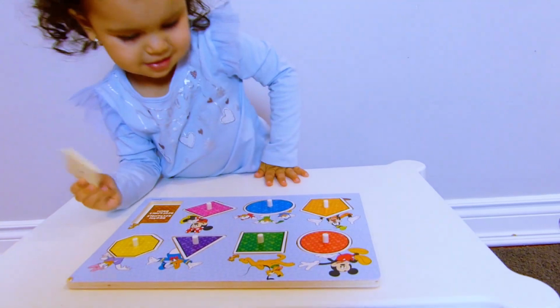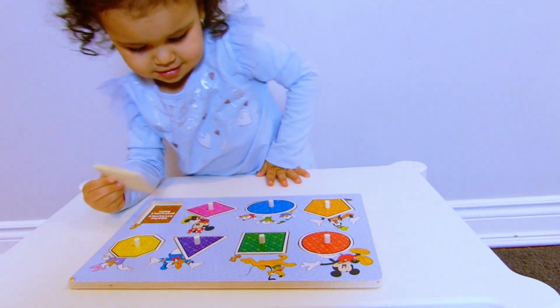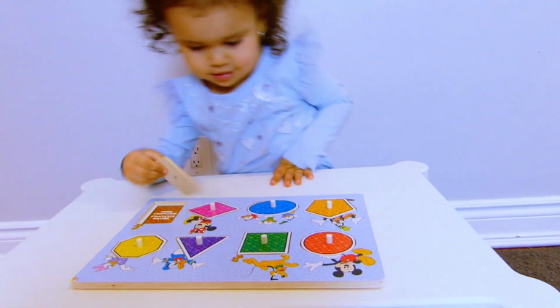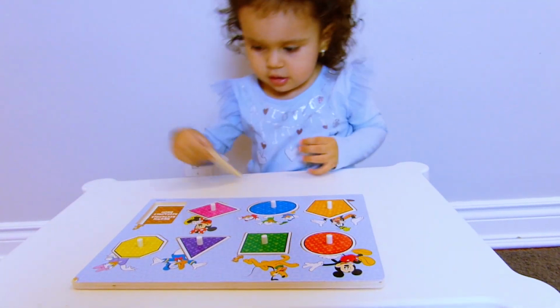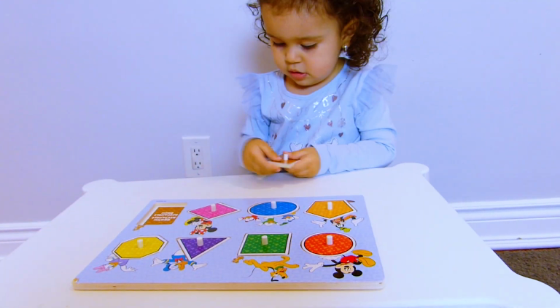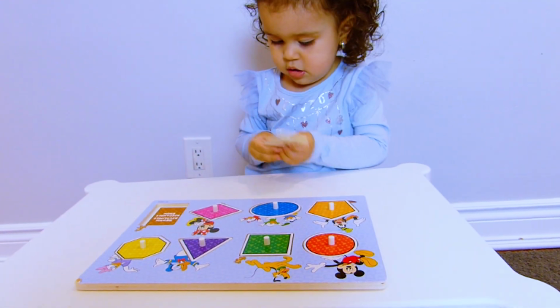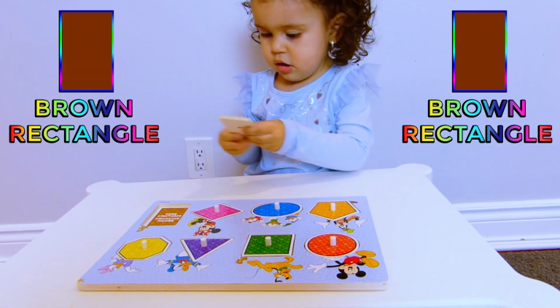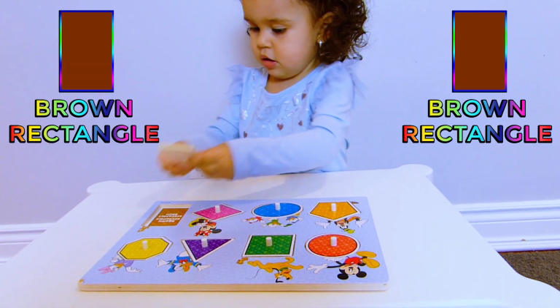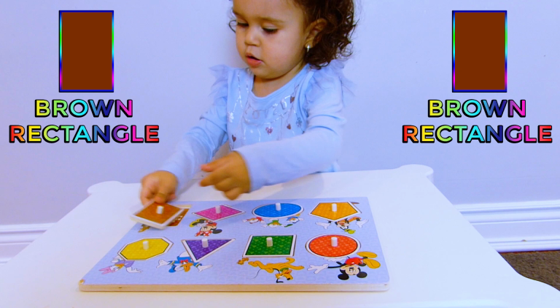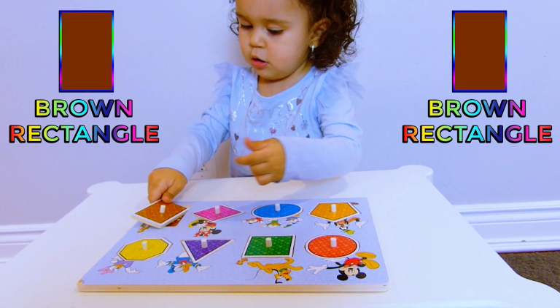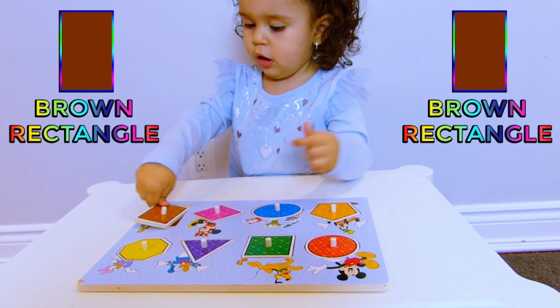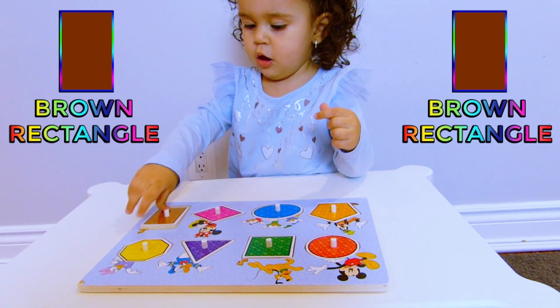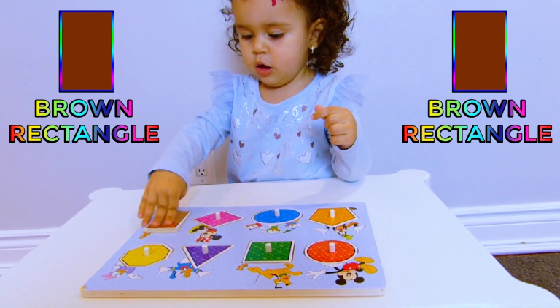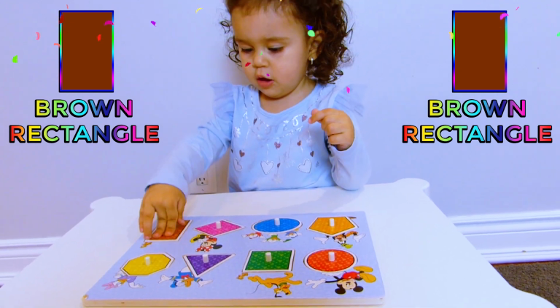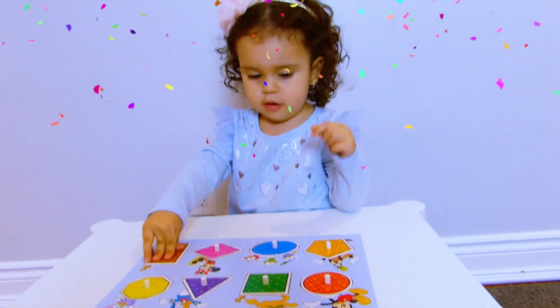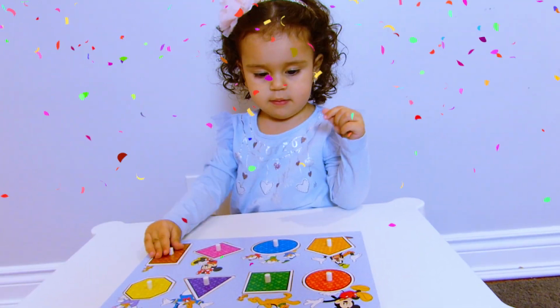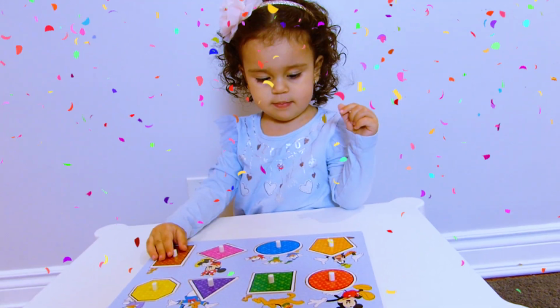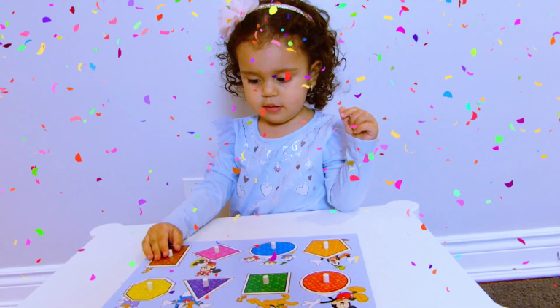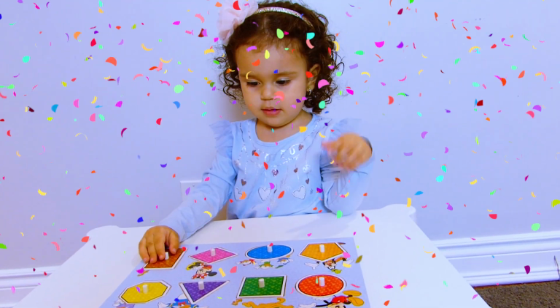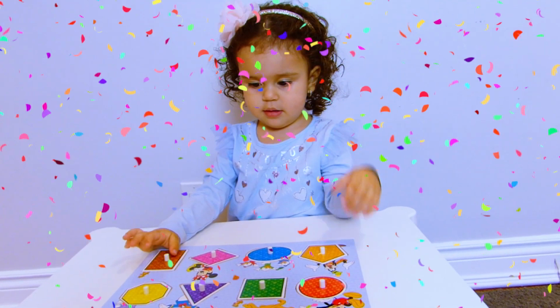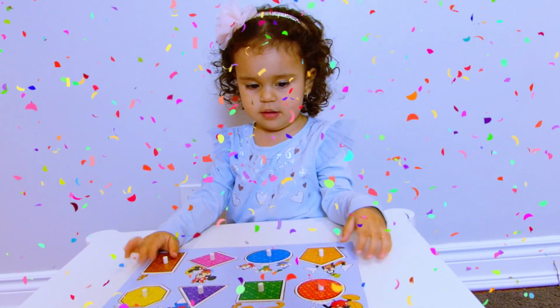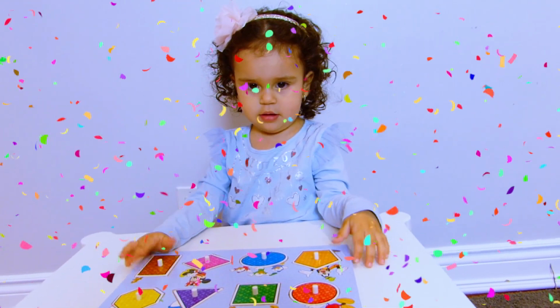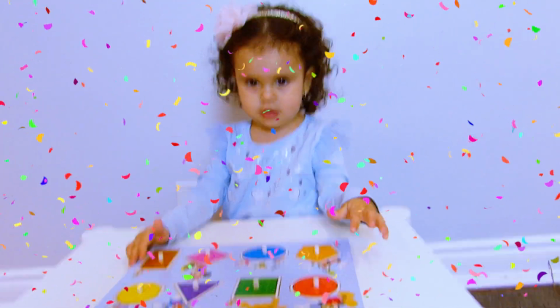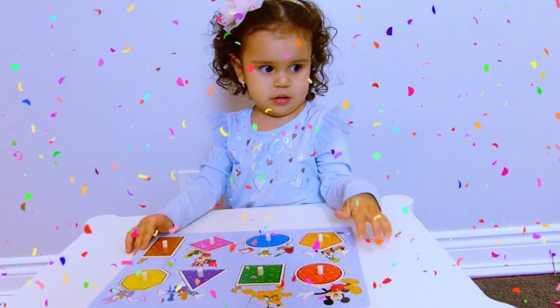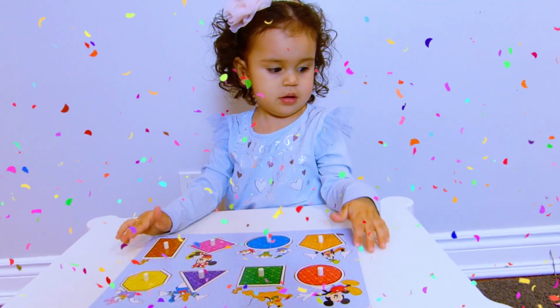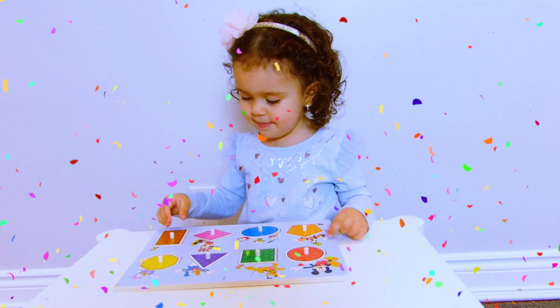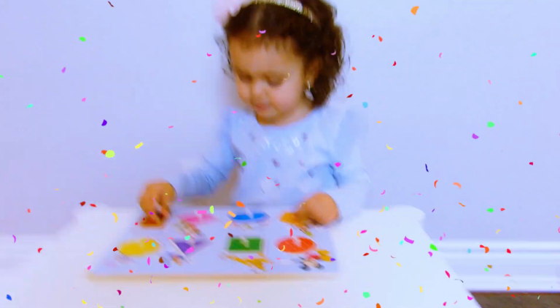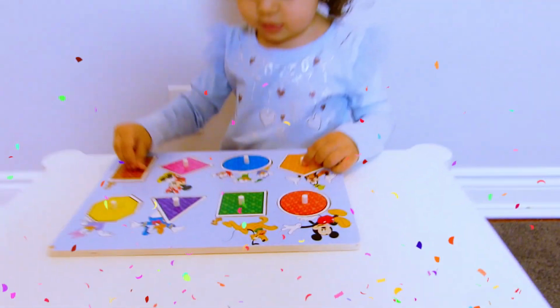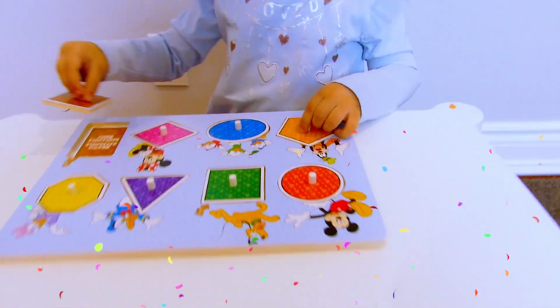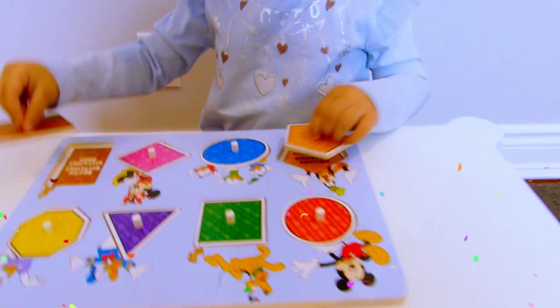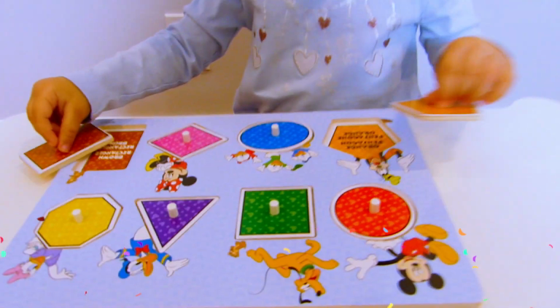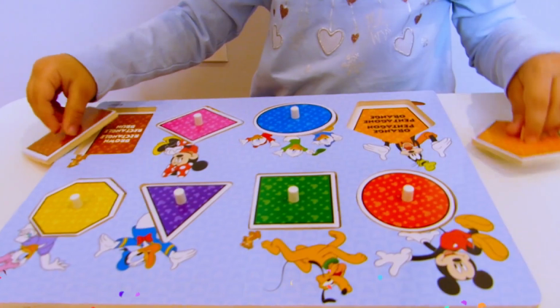Where does the brown rectangle go? Good job! Ruby! Good job! Yes, look at all the shapes!